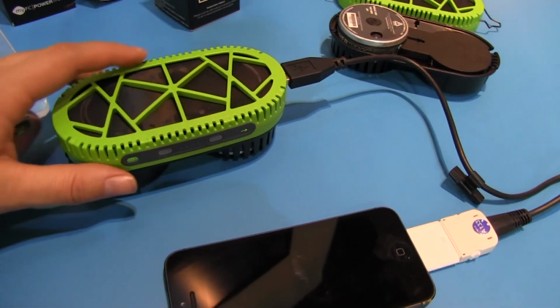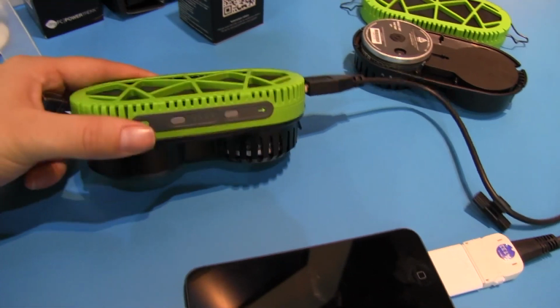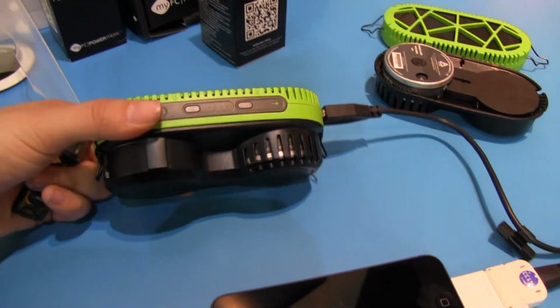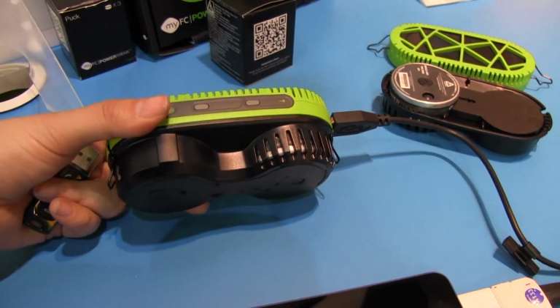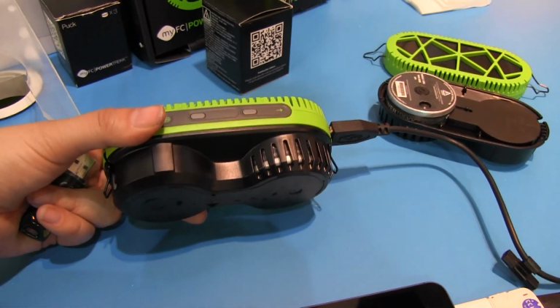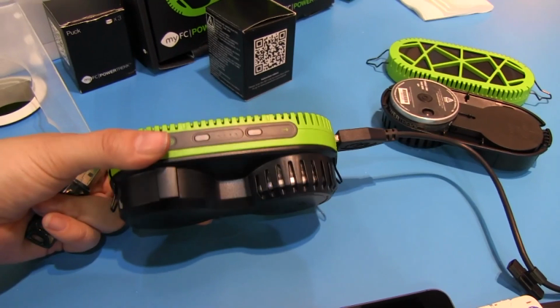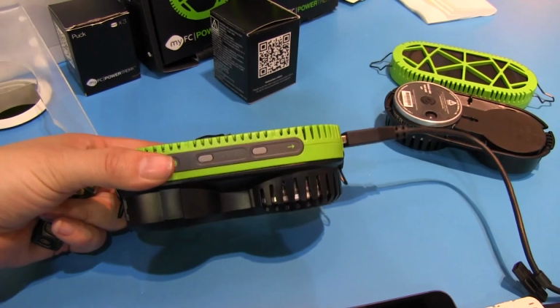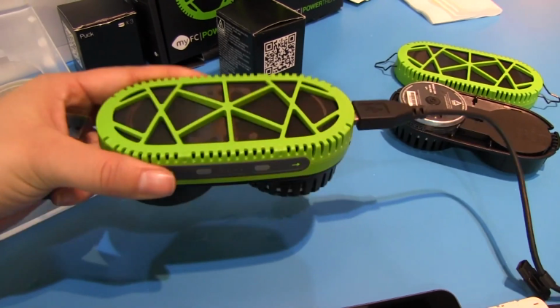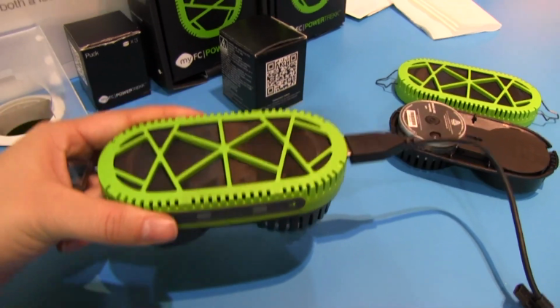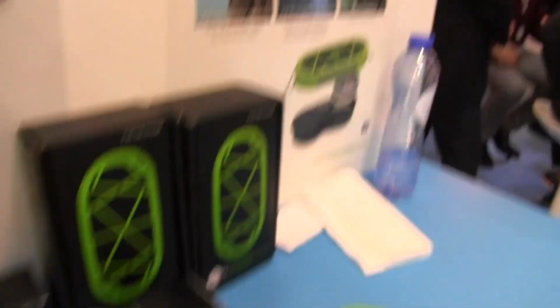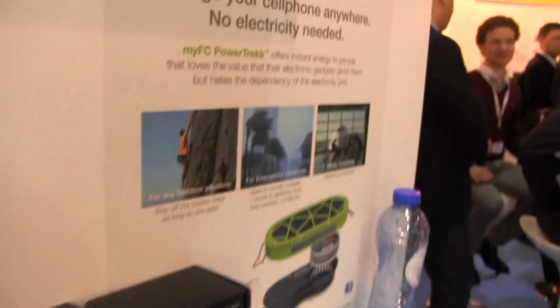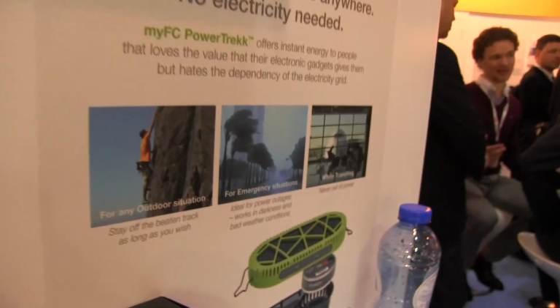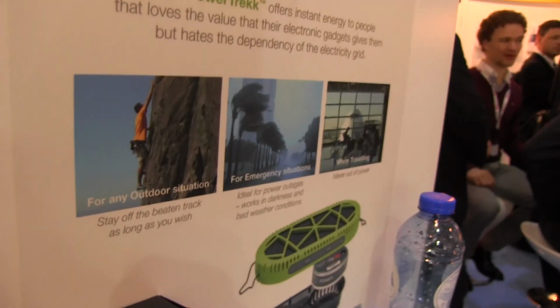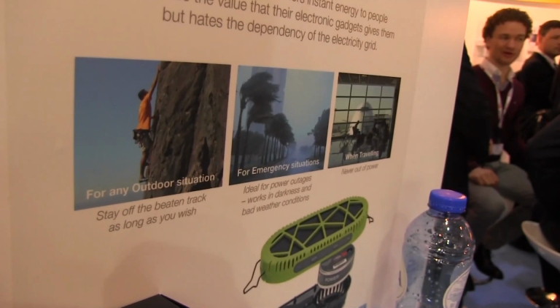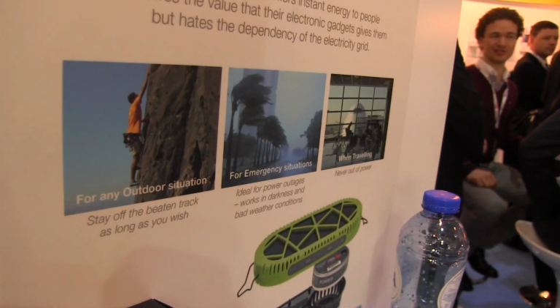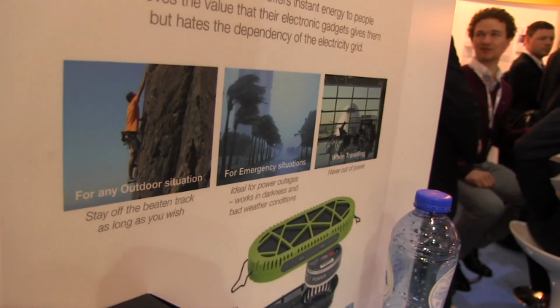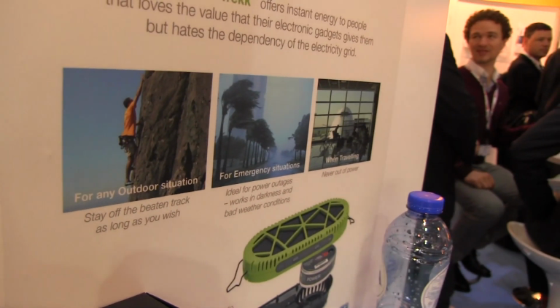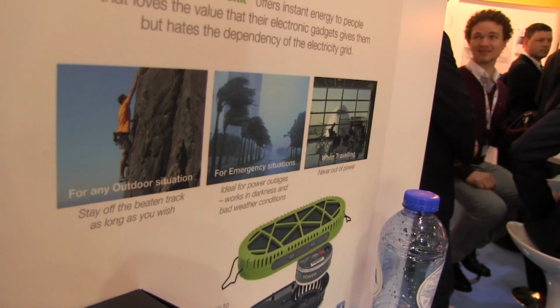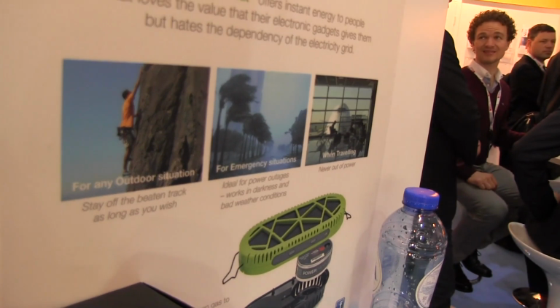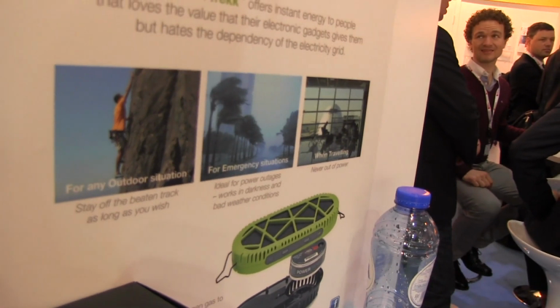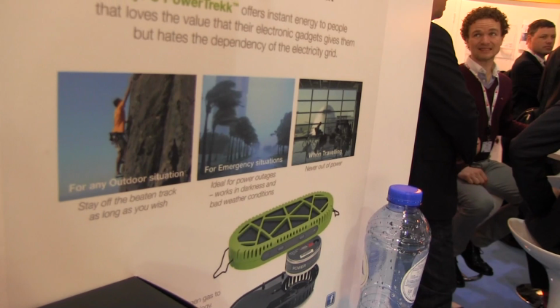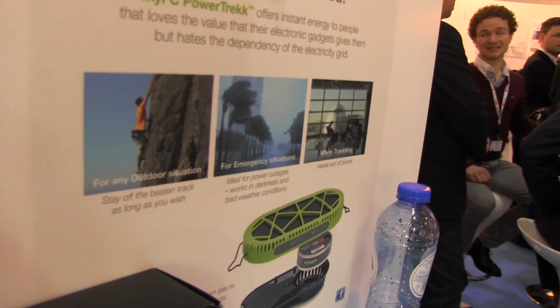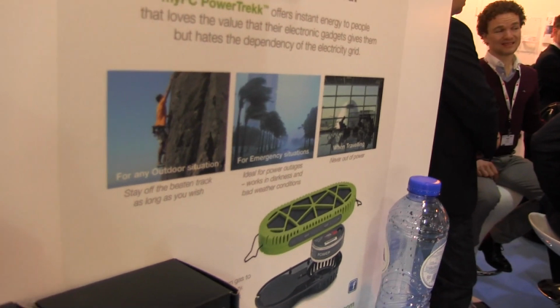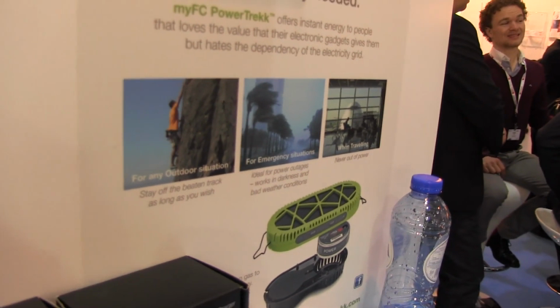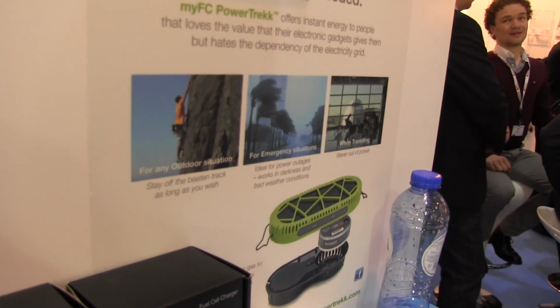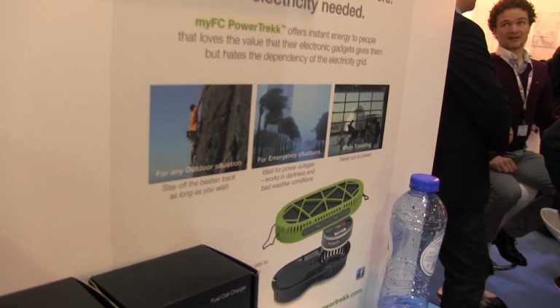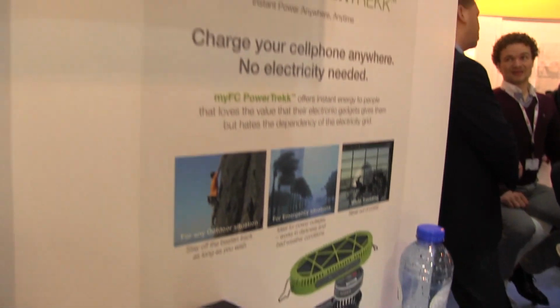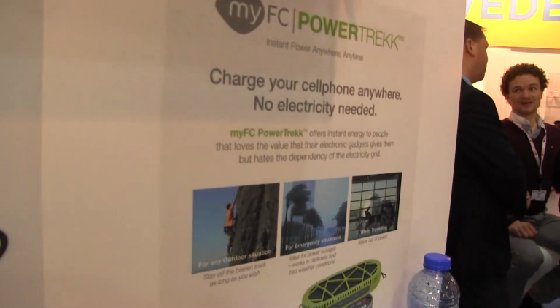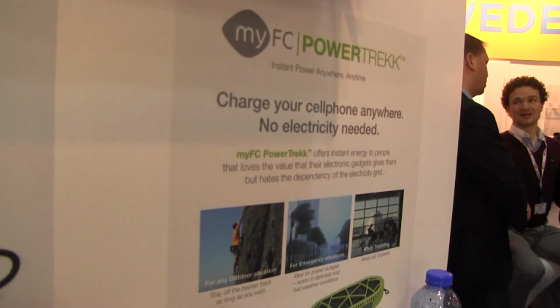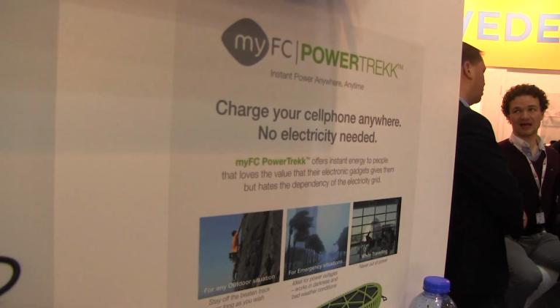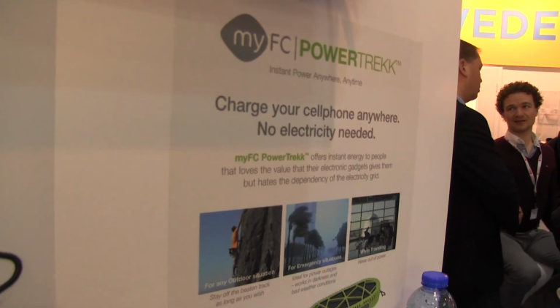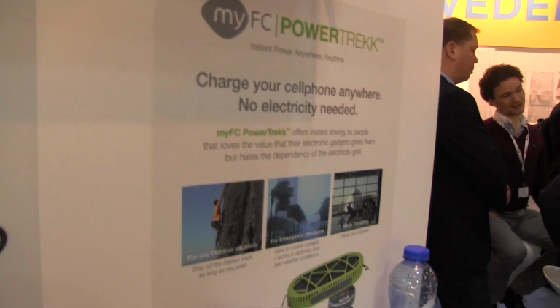This is really ideal for if you are going to go on some sort of long hiking expedition, climbing a mountain, maybe emergencies, or if you're a traveler. So it's going to be a really interesting use case scenario.